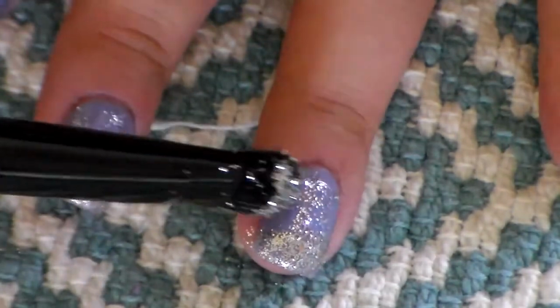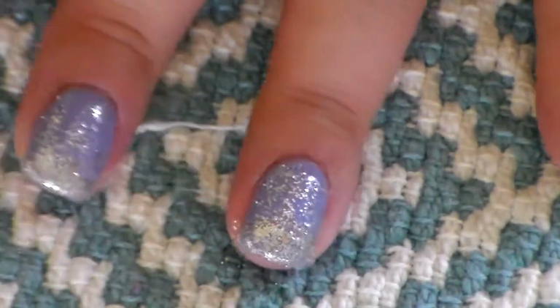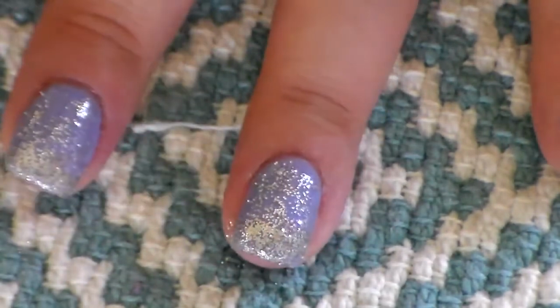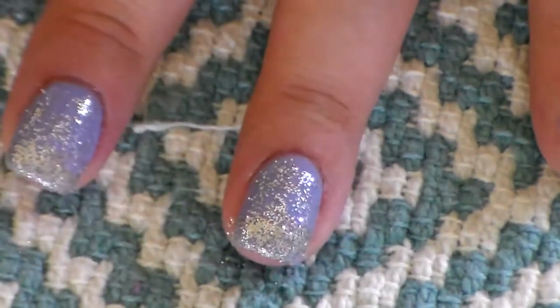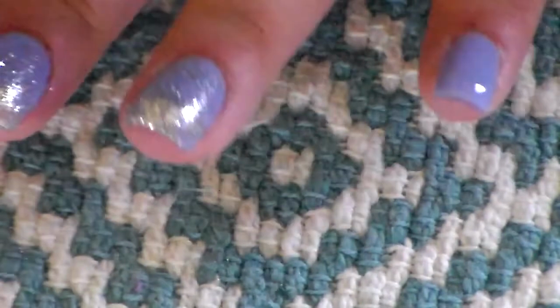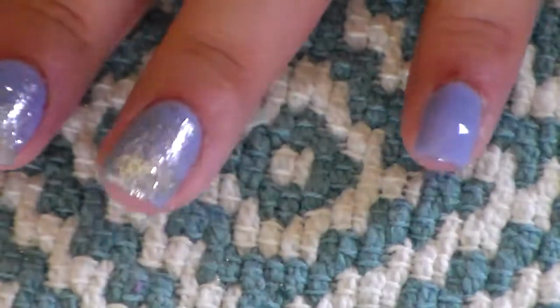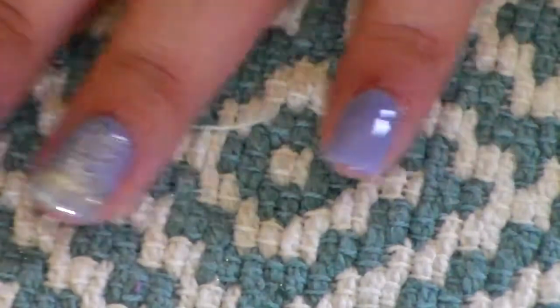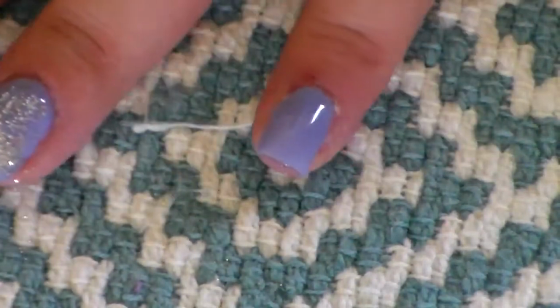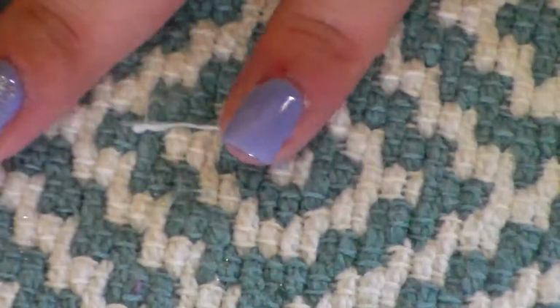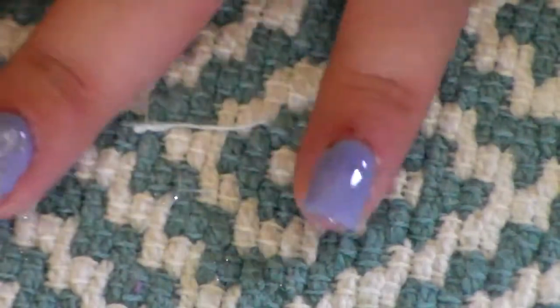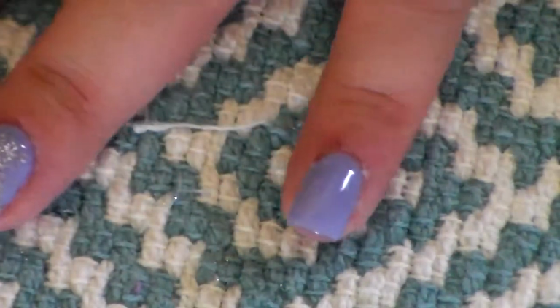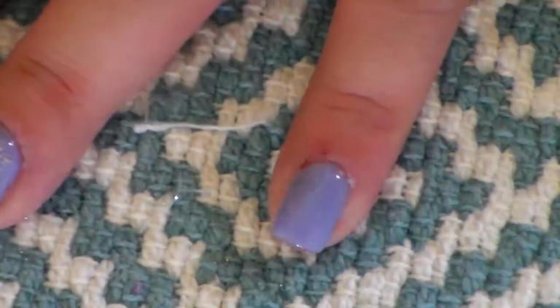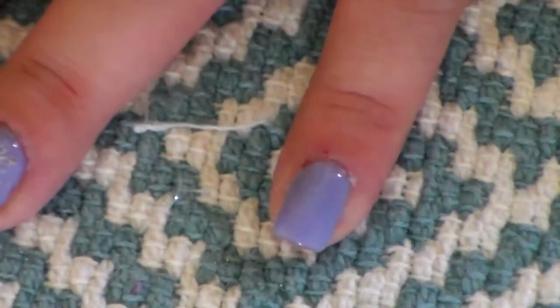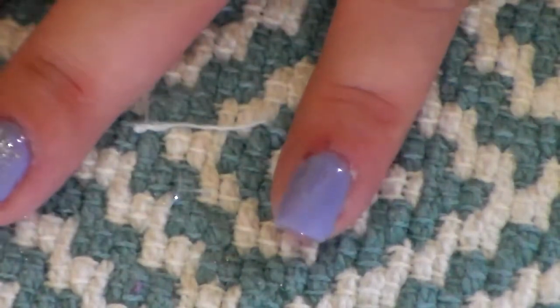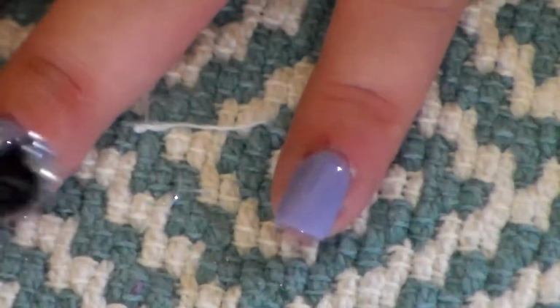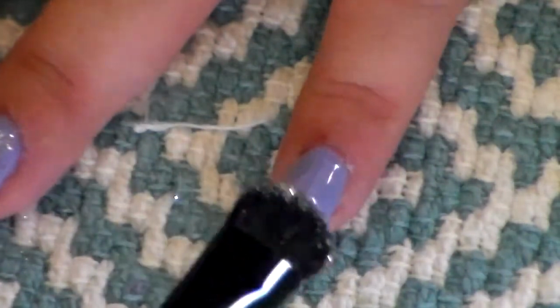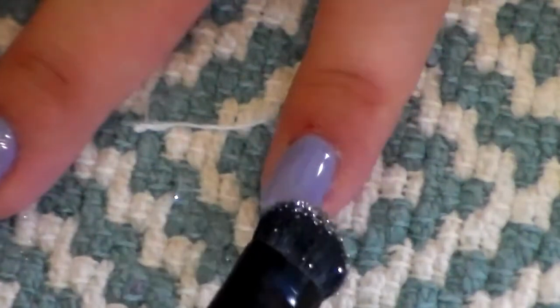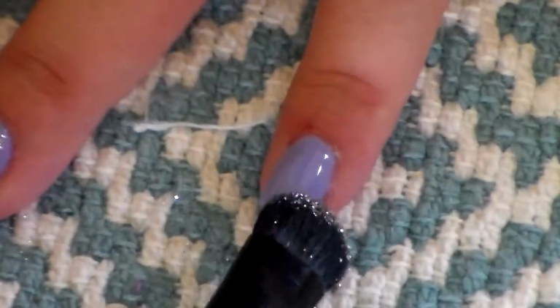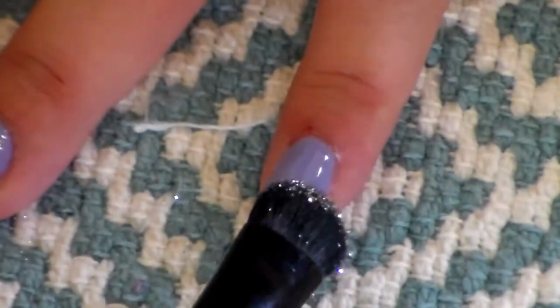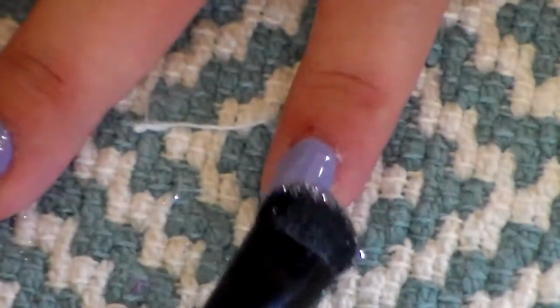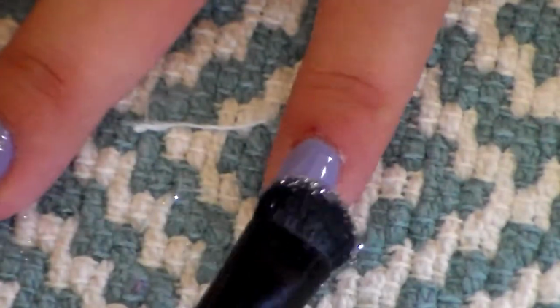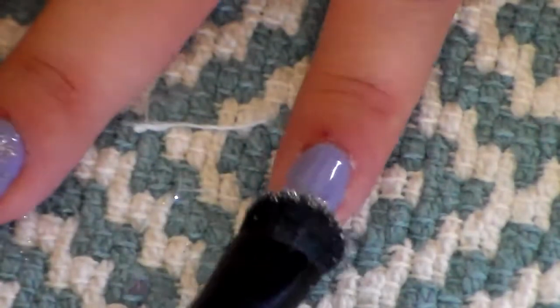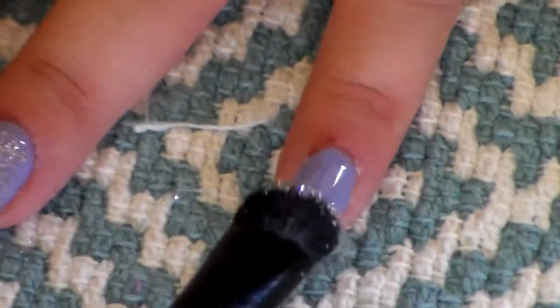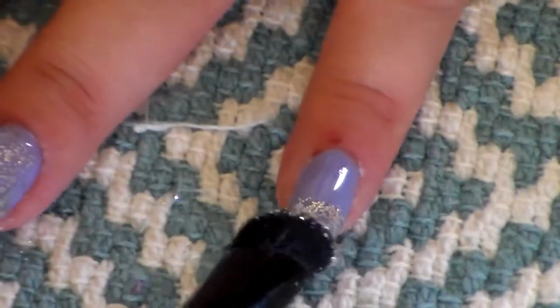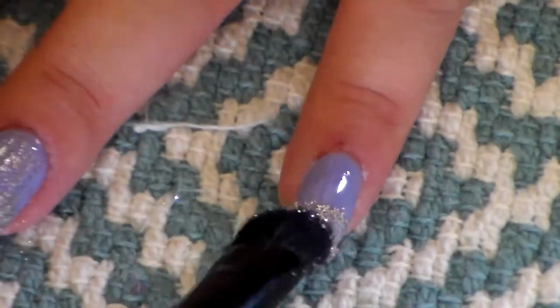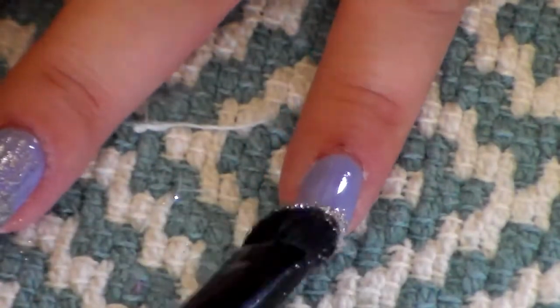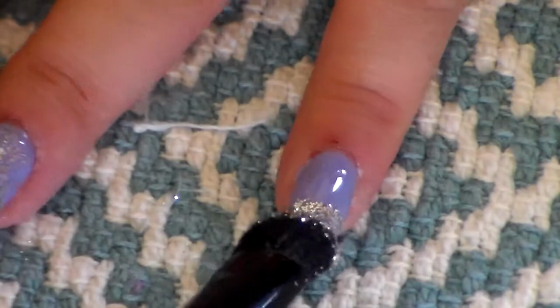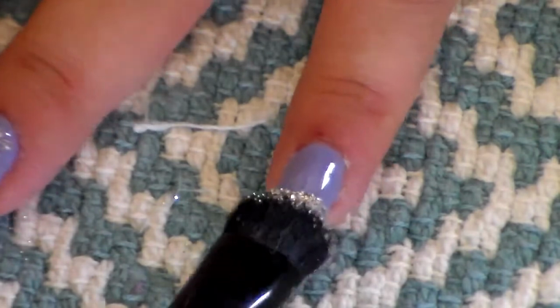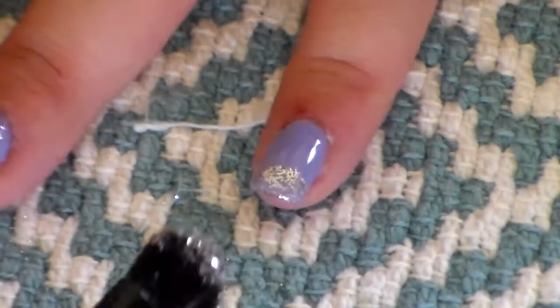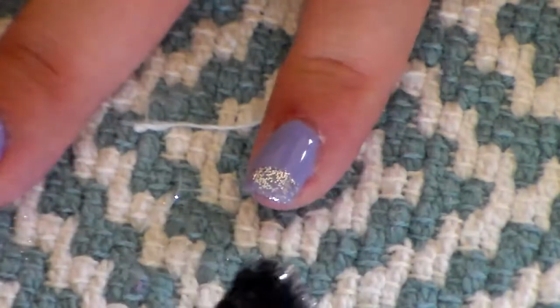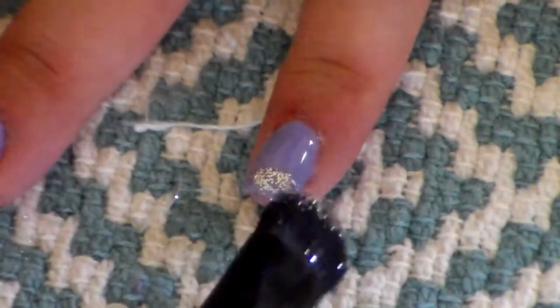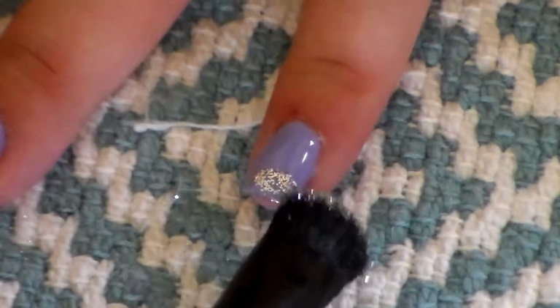So pretty much, you just want the tip of the nail to have lots and lots of glitter and then lightly fade down the nail to have hardly any glitter.